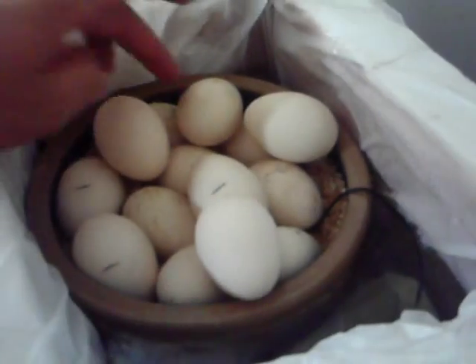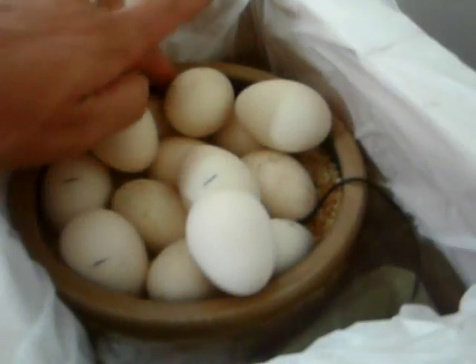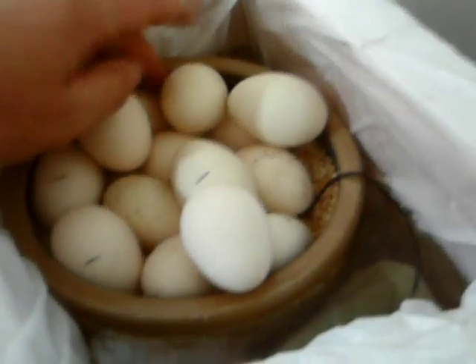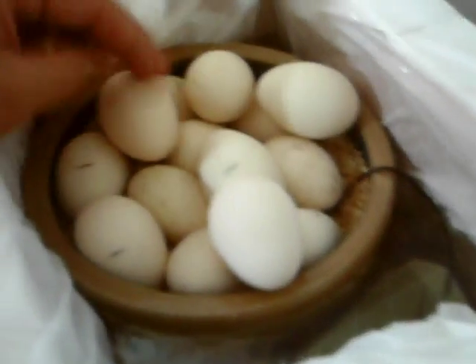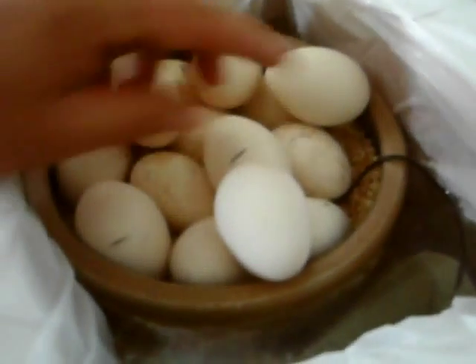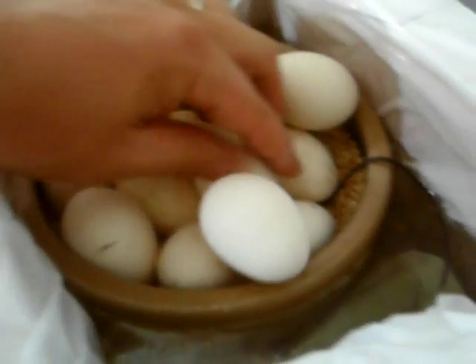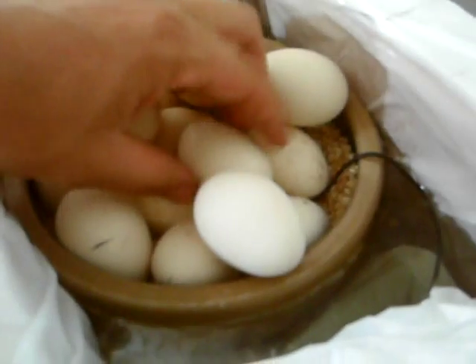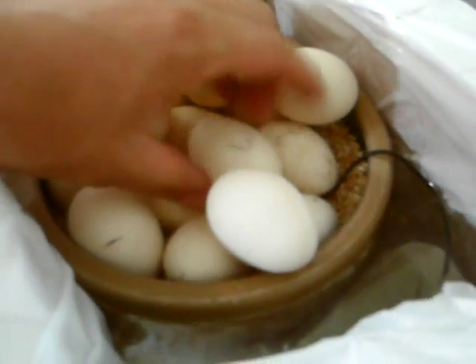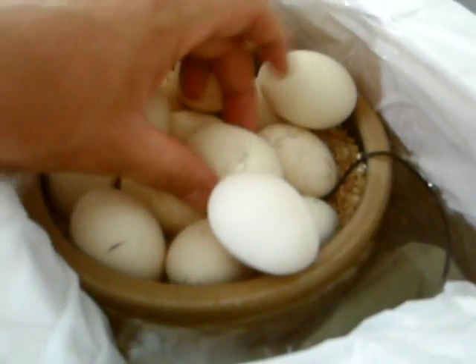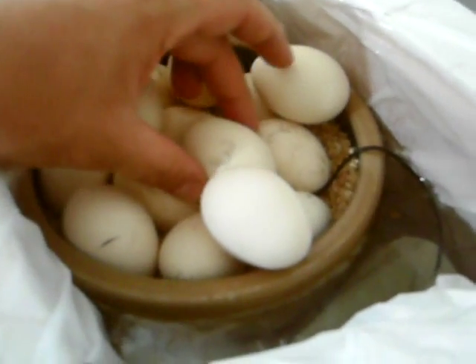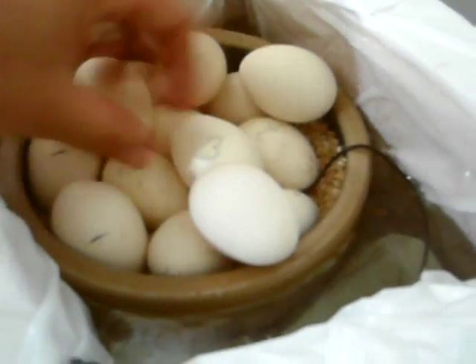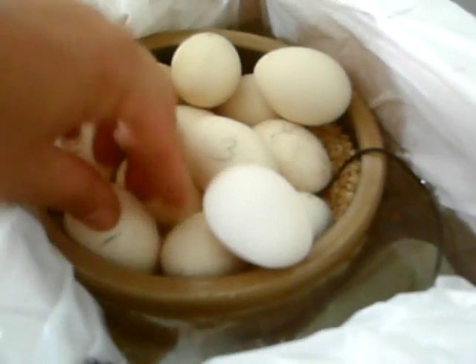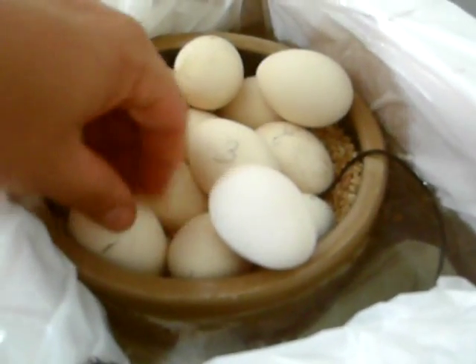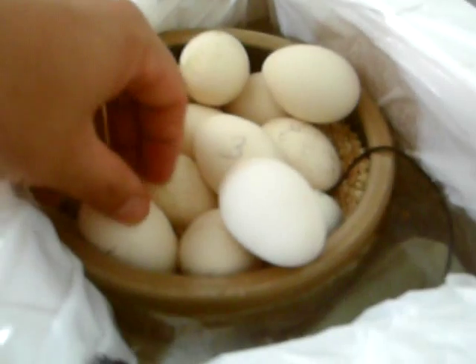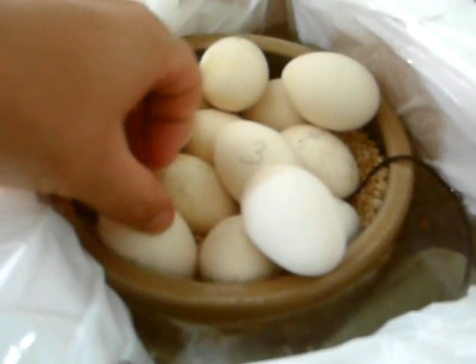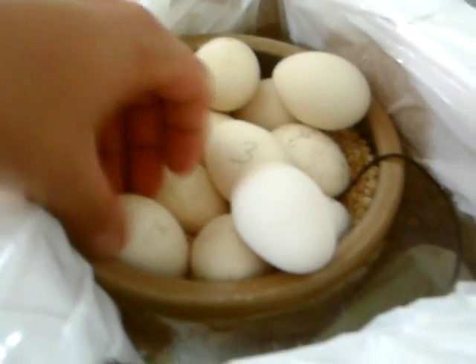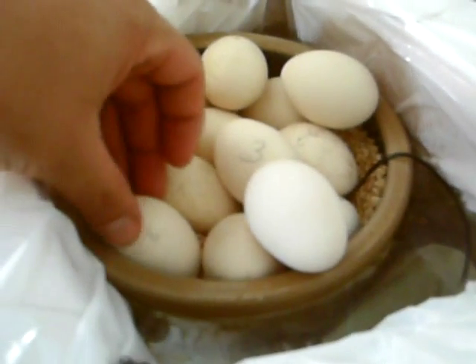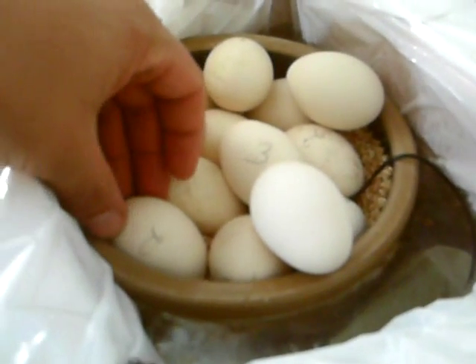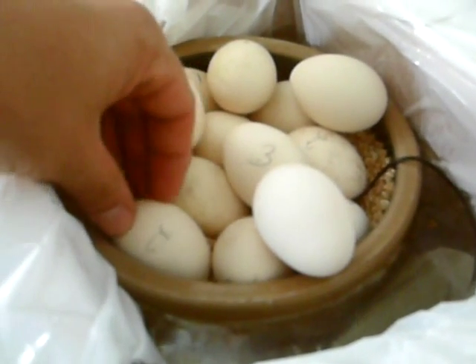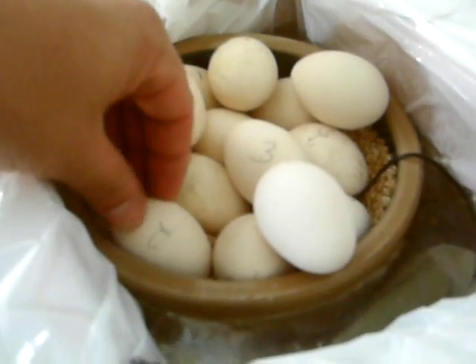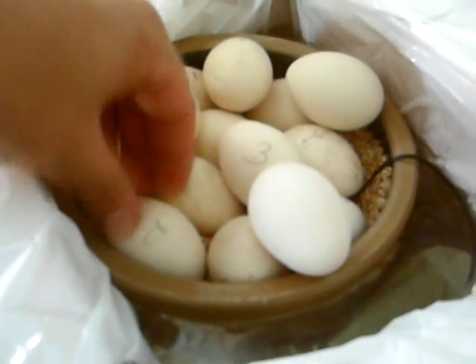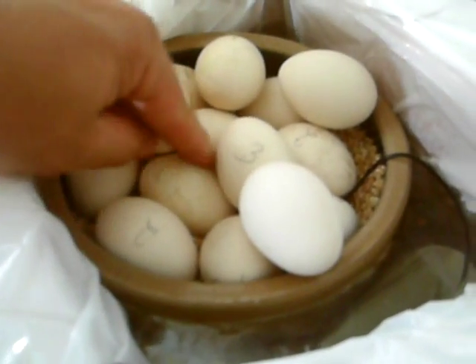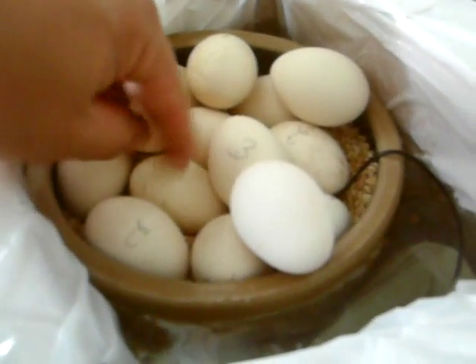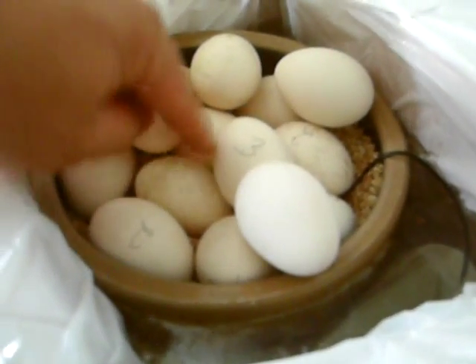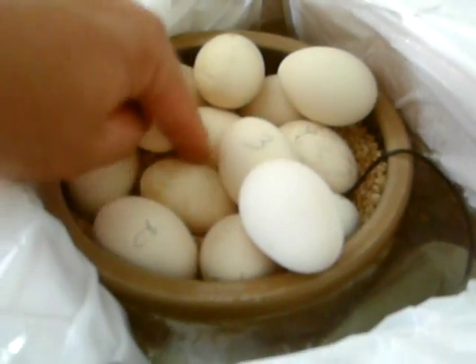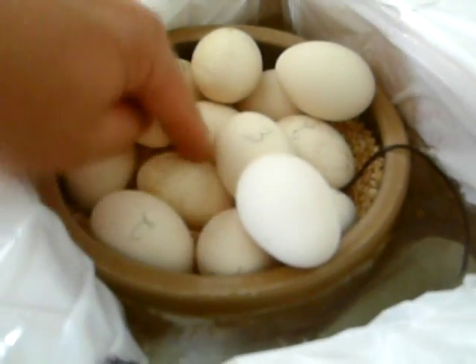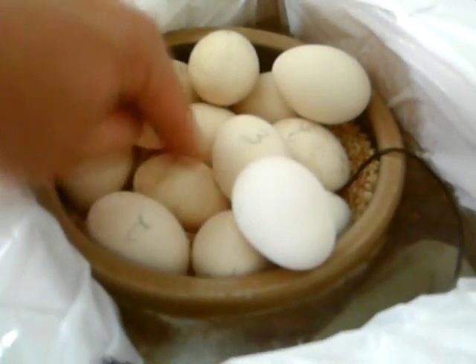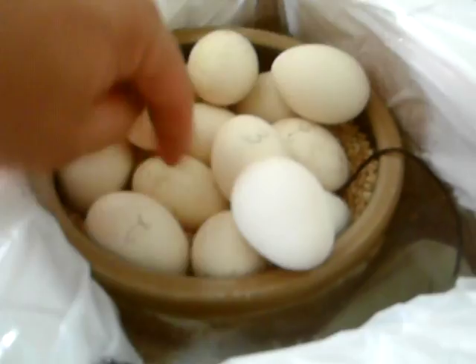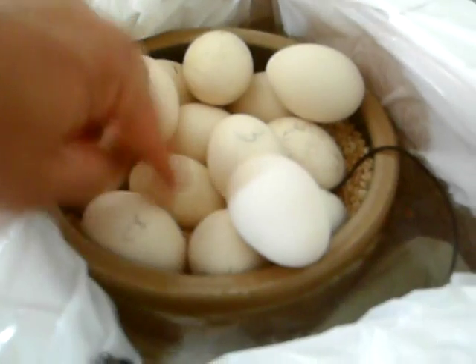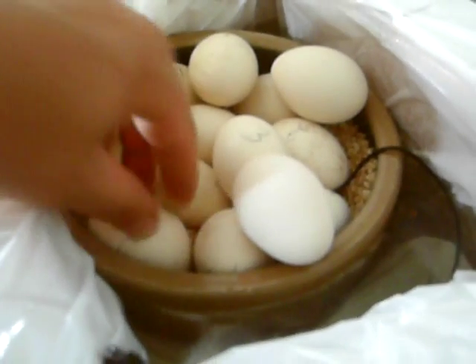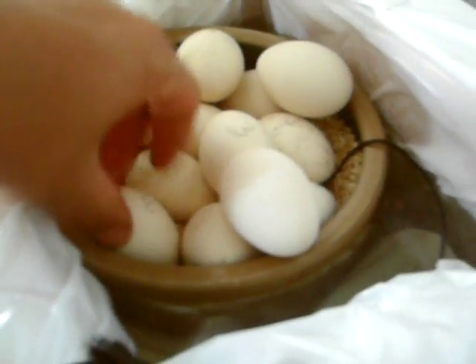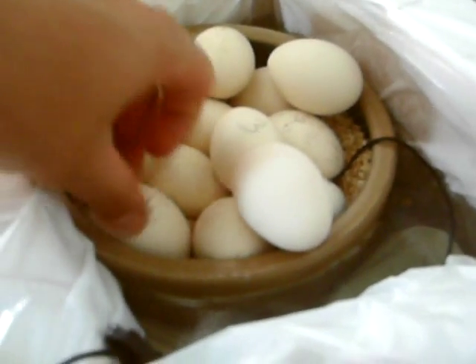They're at a point where I also numbered them so I could turn them. That was a good idea because sometimes I turn them and I don't even realize where I'm at with them. I just turned them twice today.